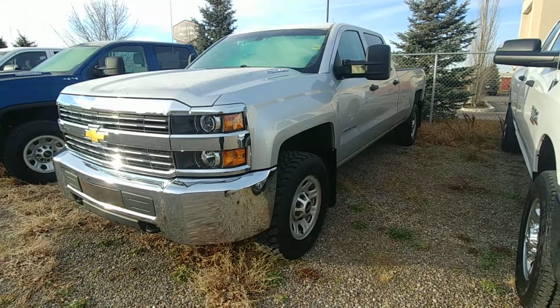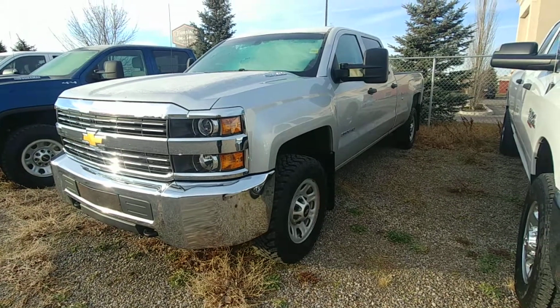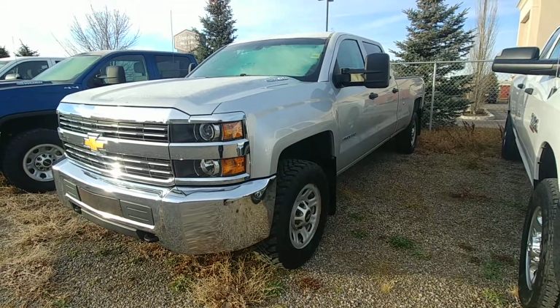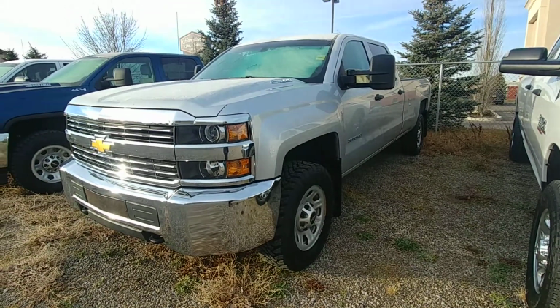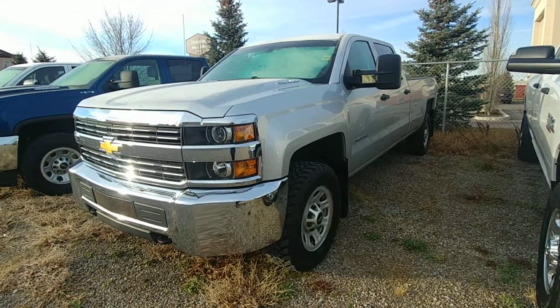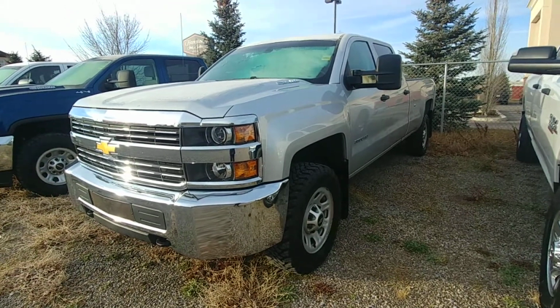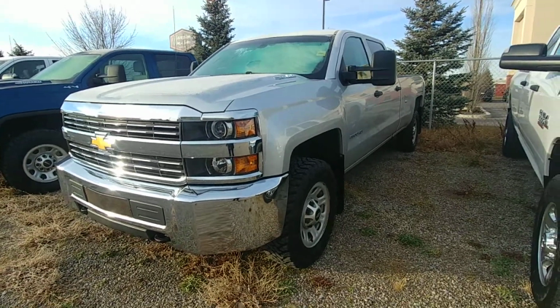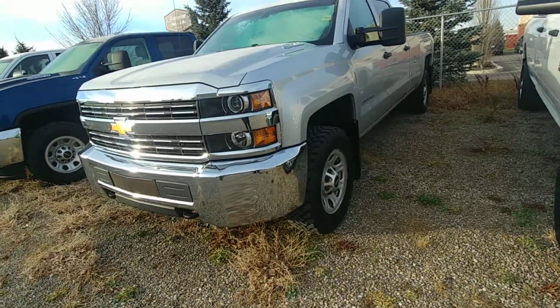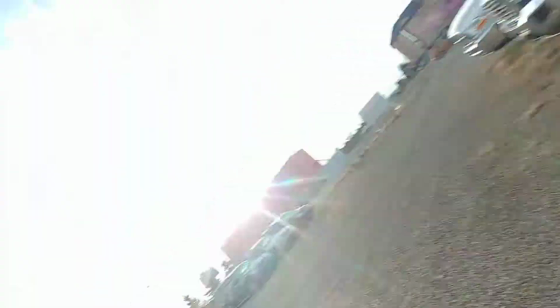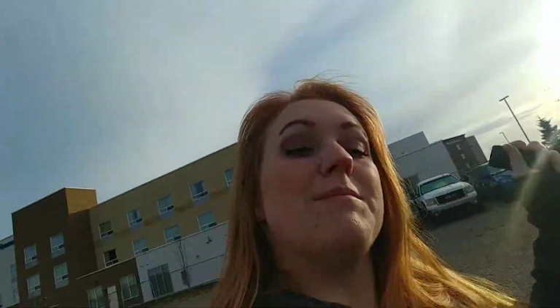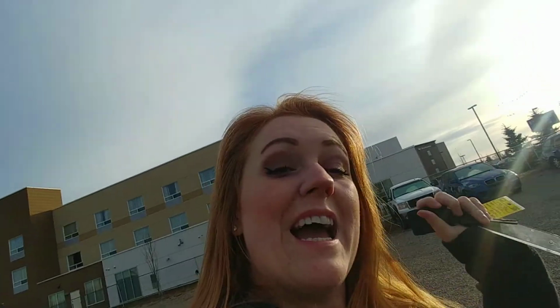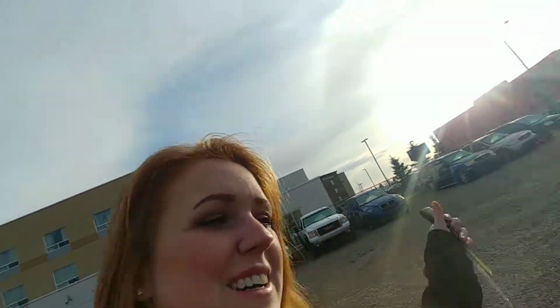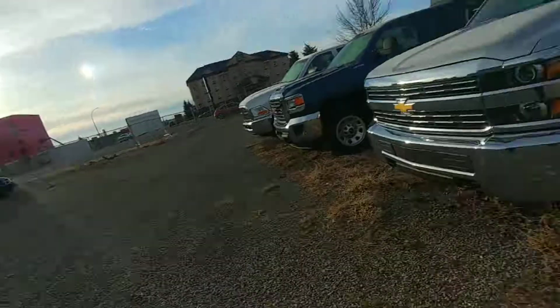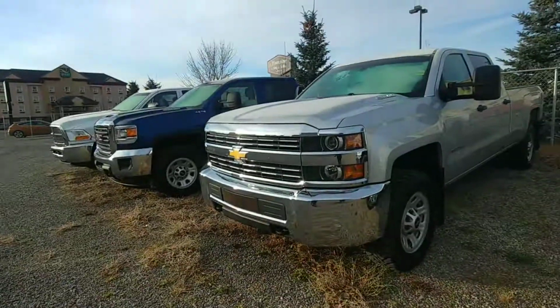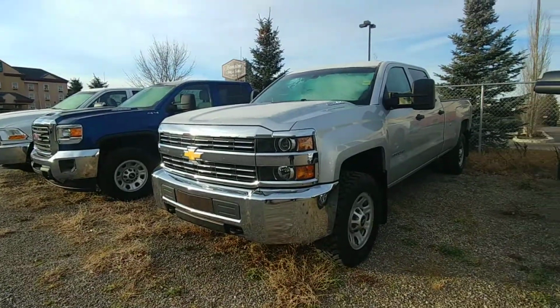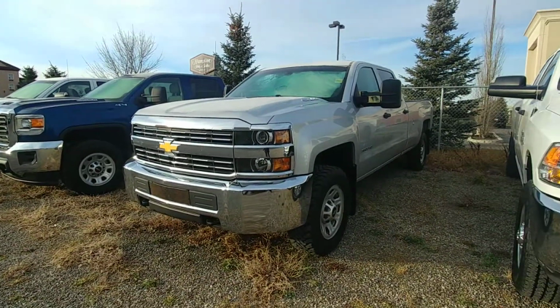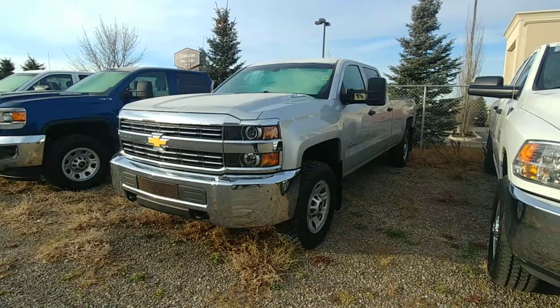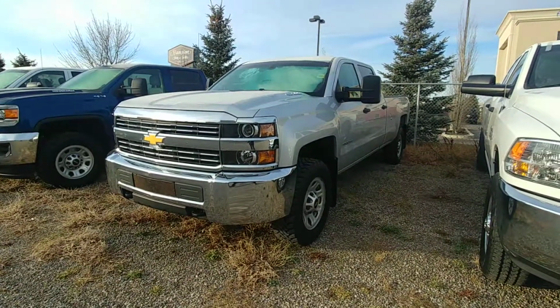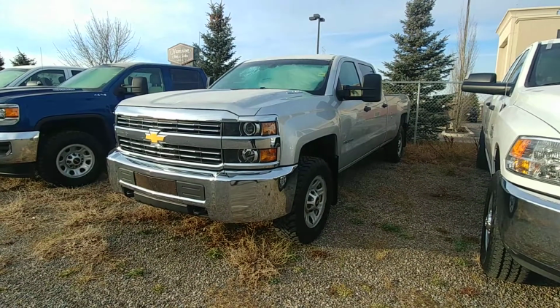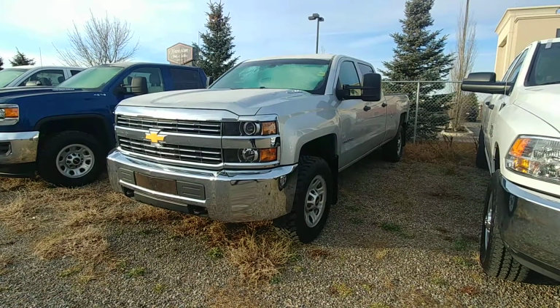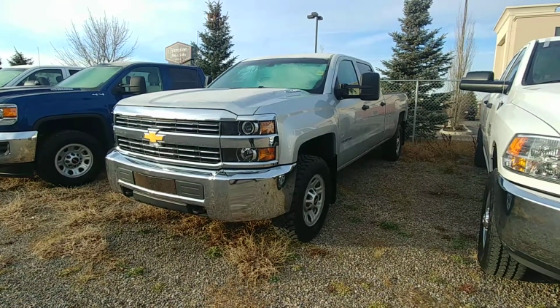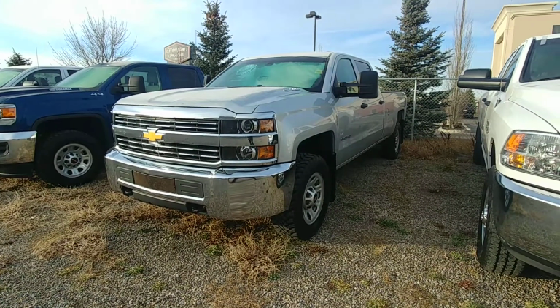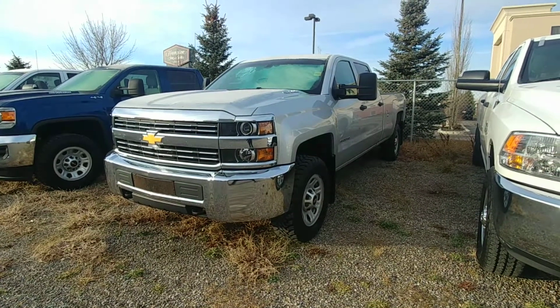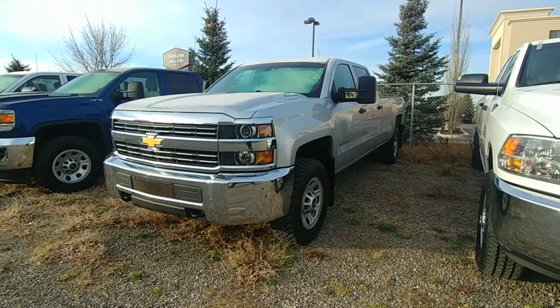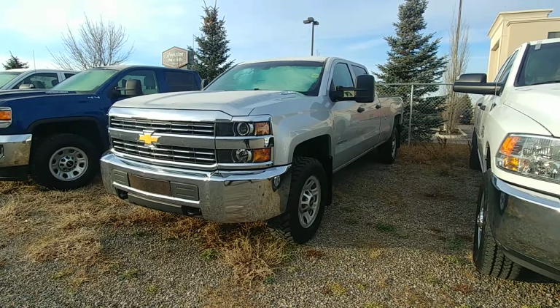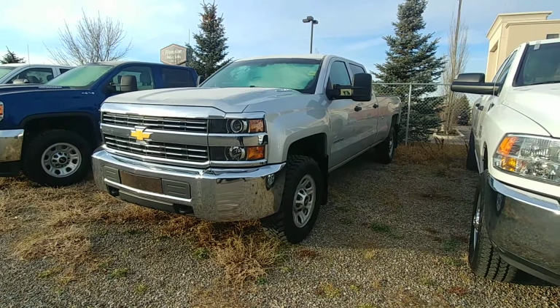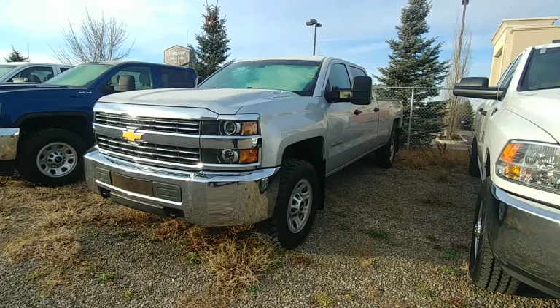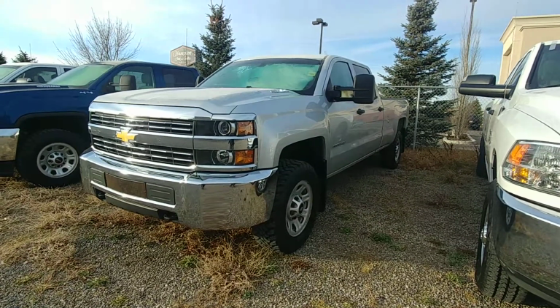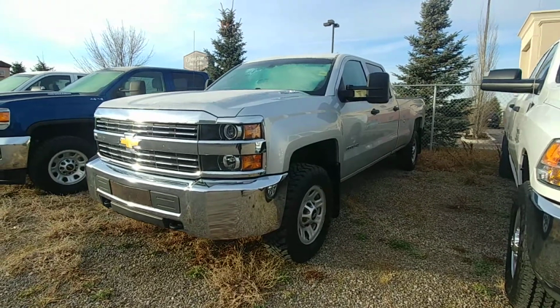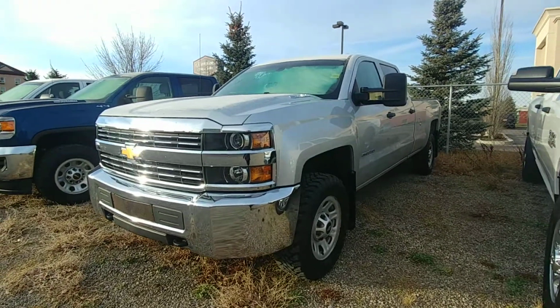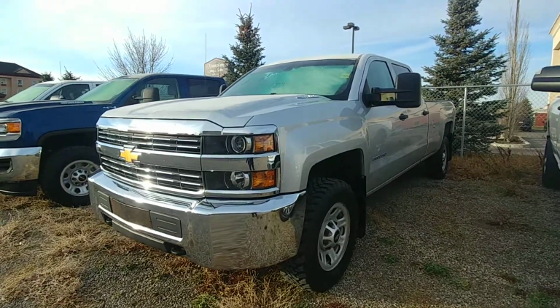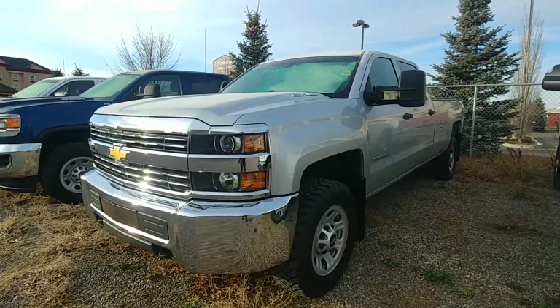Hey, Krista here at Davis GMC in Lethbridge. So I'm here with our 2015 Chevy Silverado 3500. Thought I'd get that quick video done up for you so you can get a better look at everything.